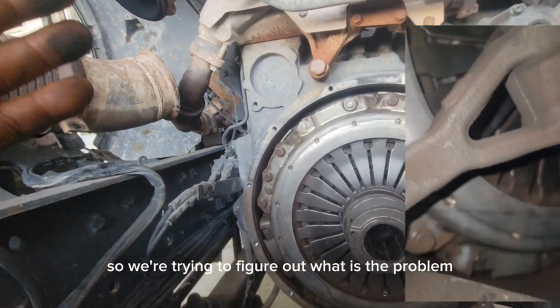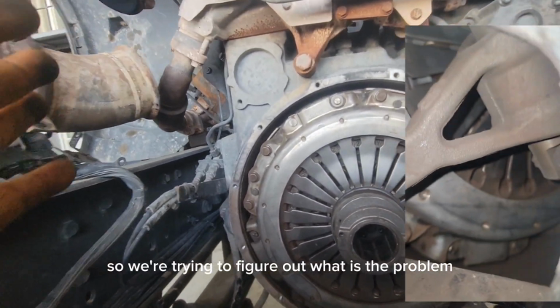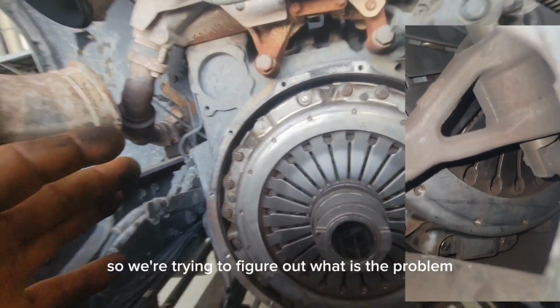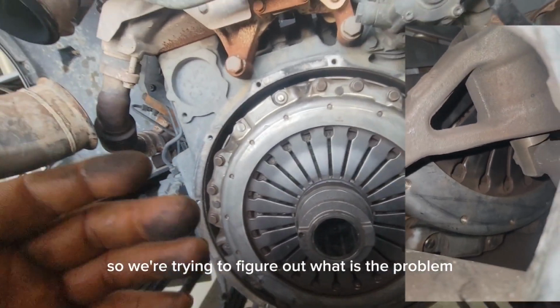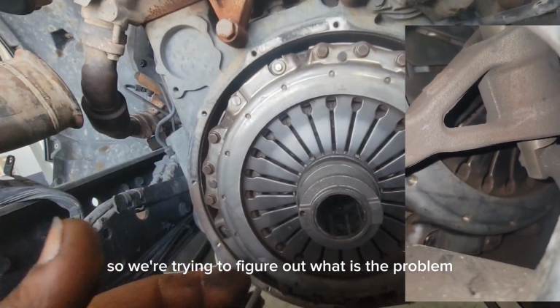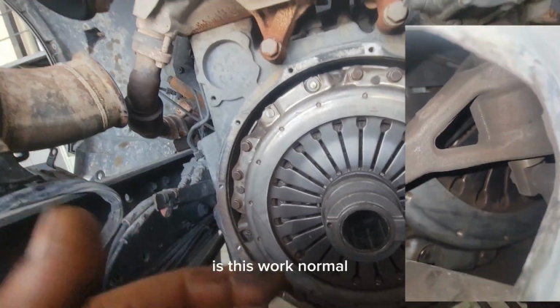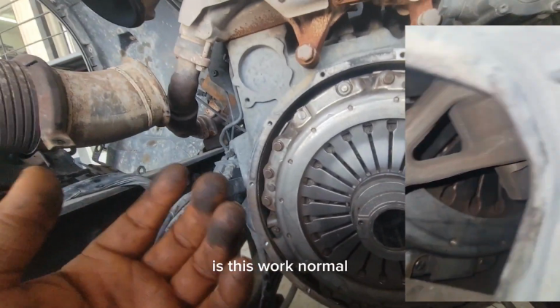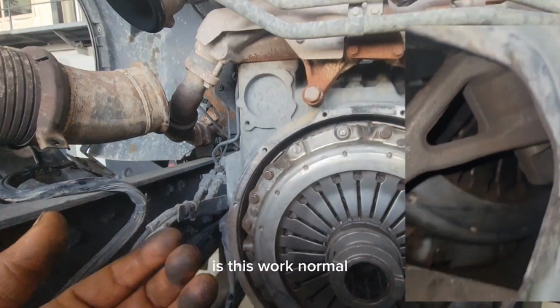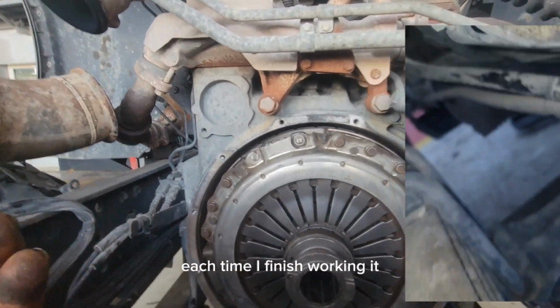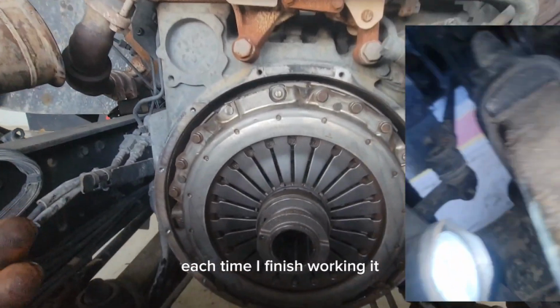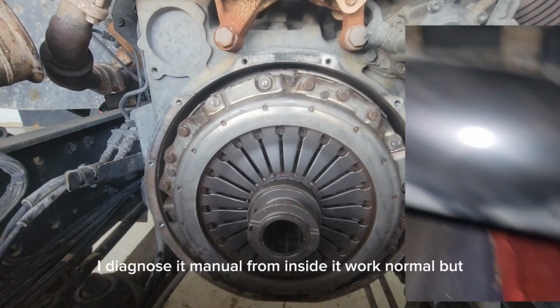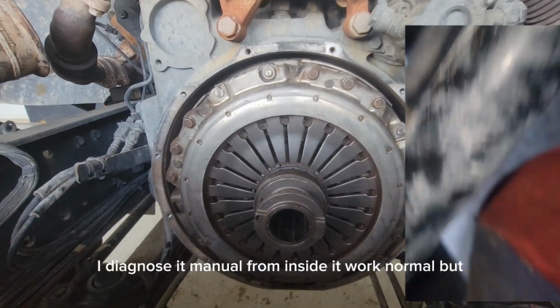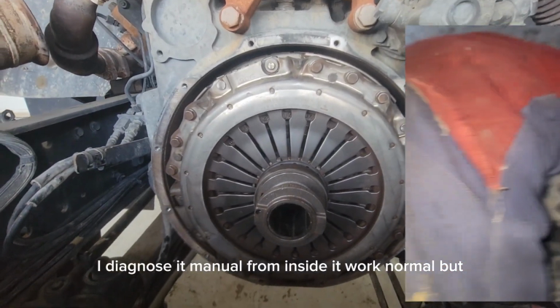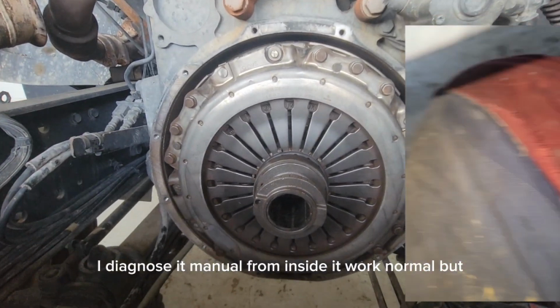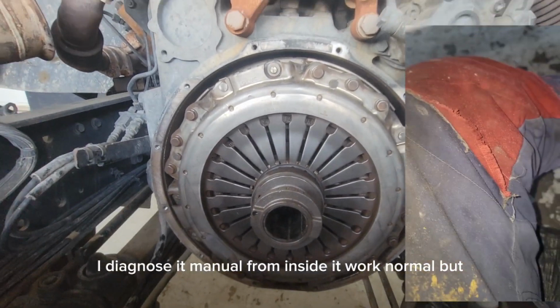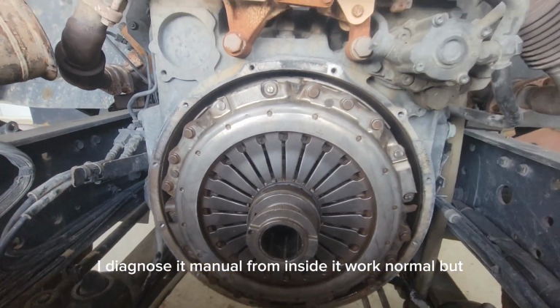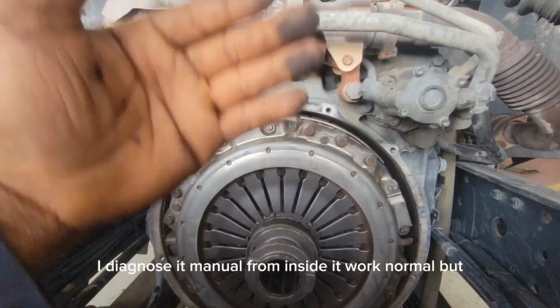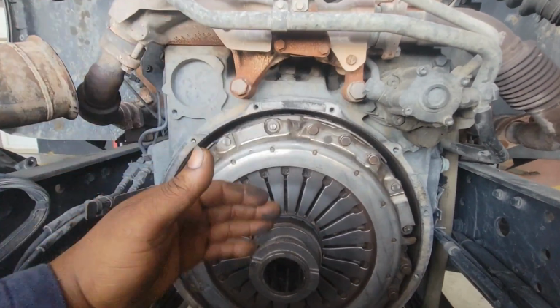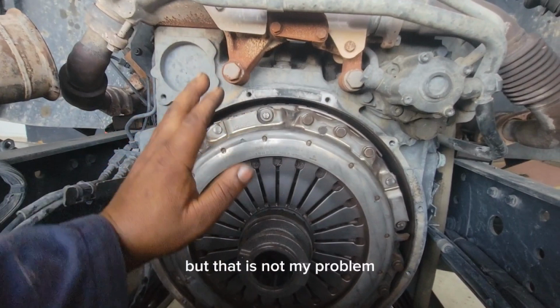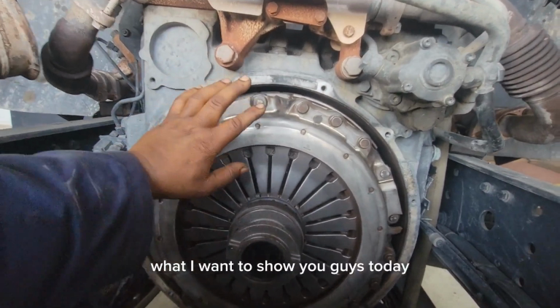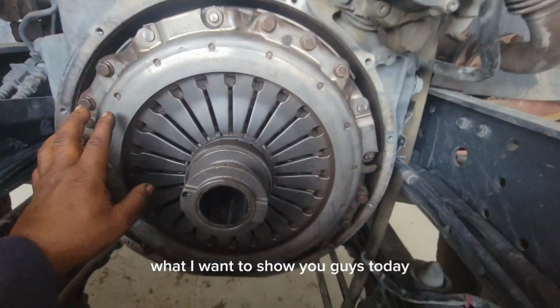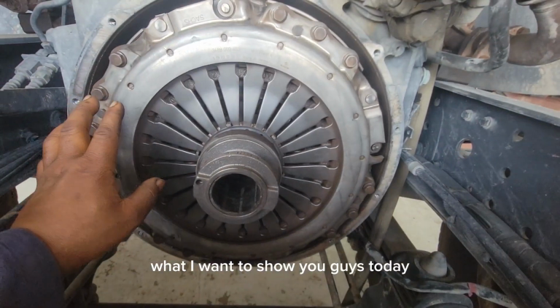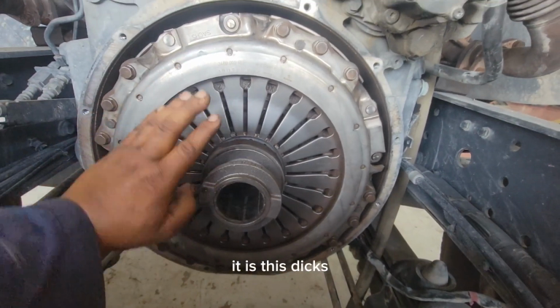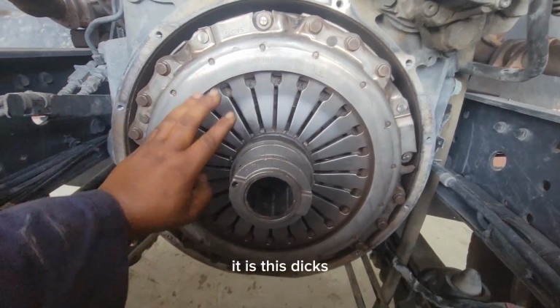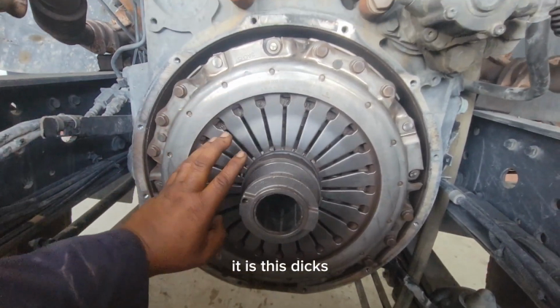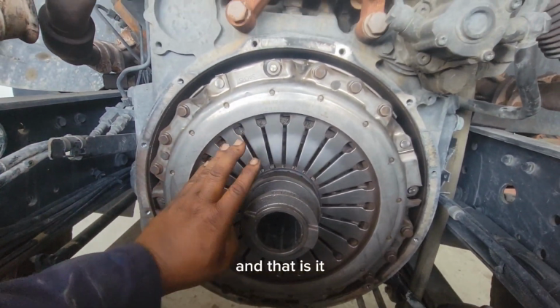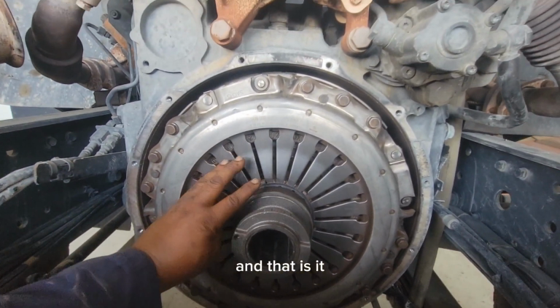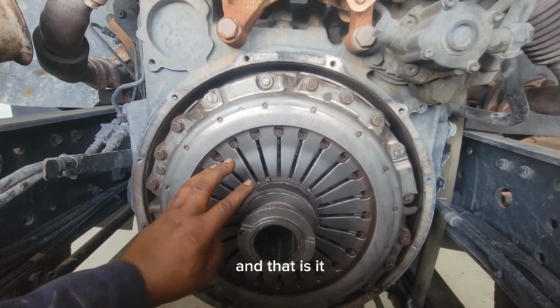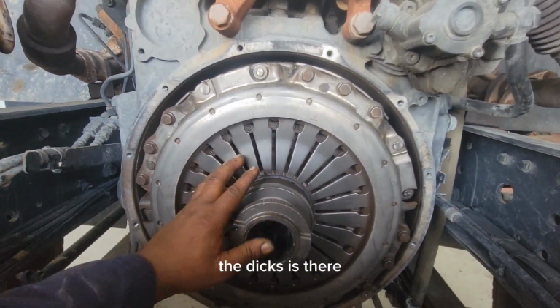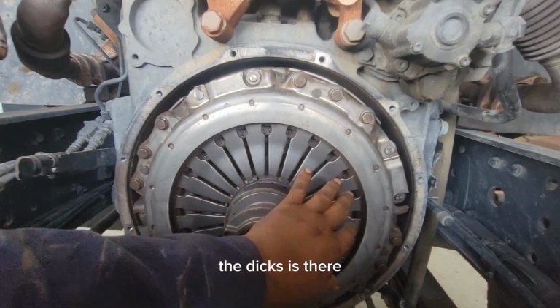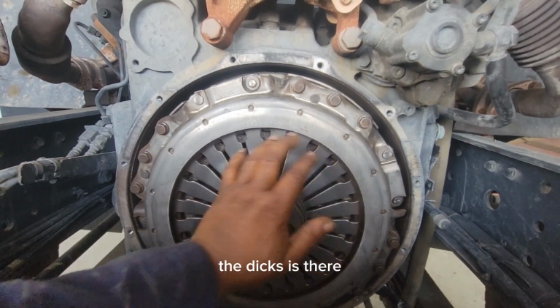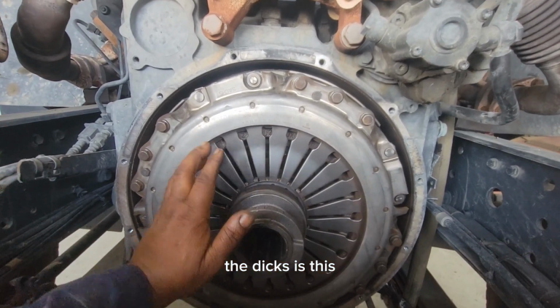We're trying to figure out what the problem is. Each time I finish working on it, I diagnose it manually from inside and it was normal. But that is not what I want to show you guys today — what I want to show you is this disc, right here.